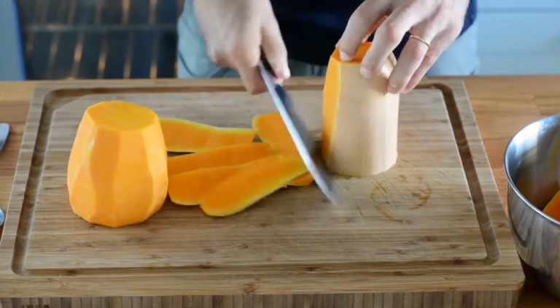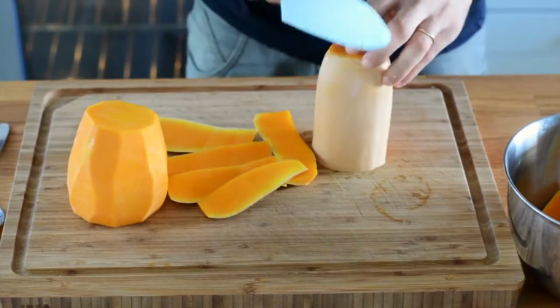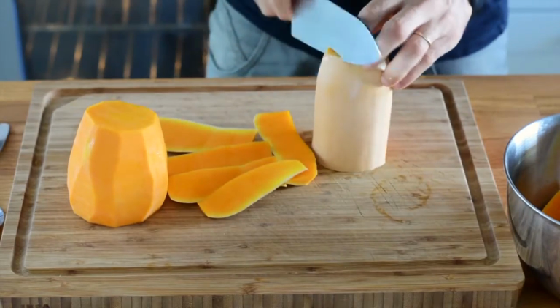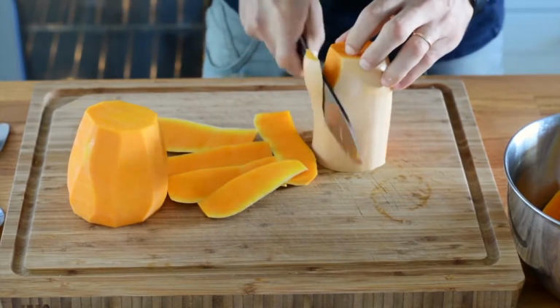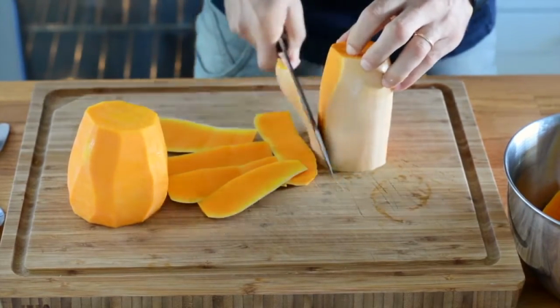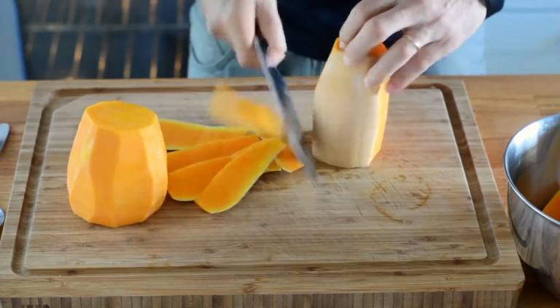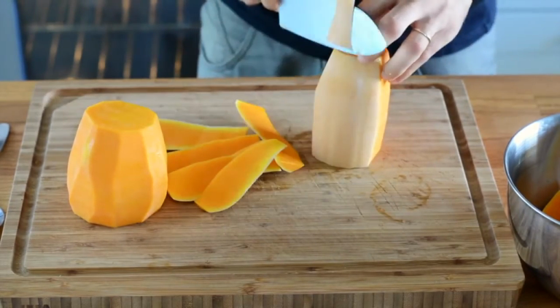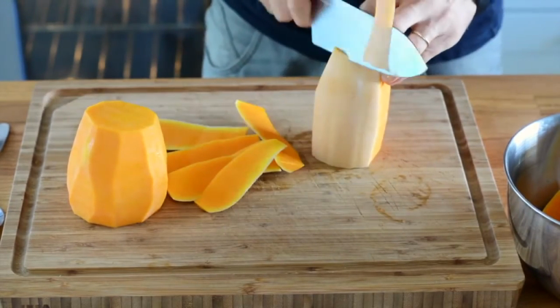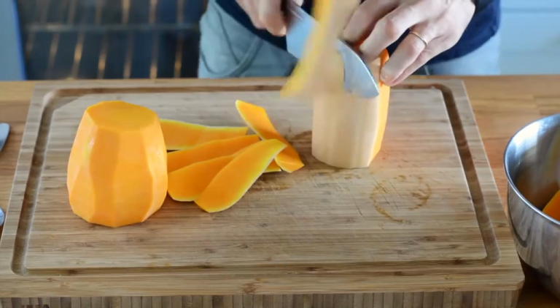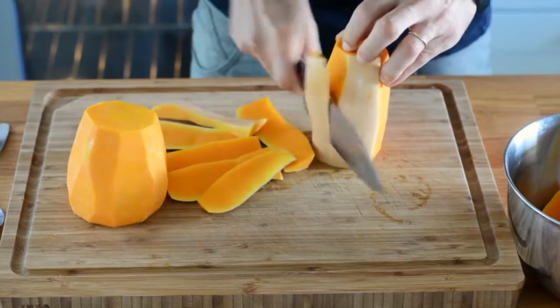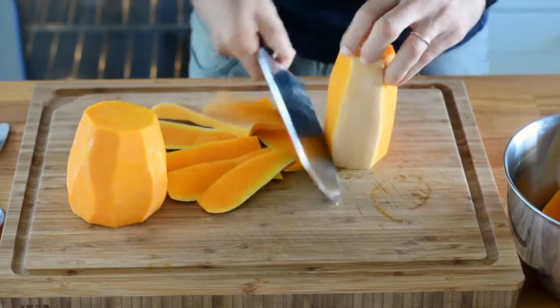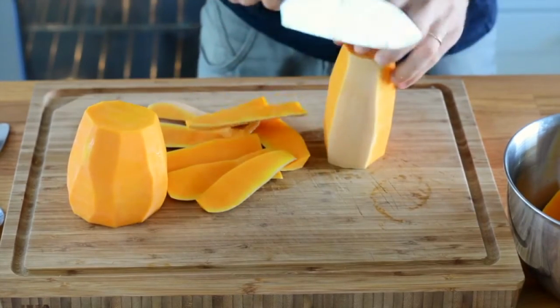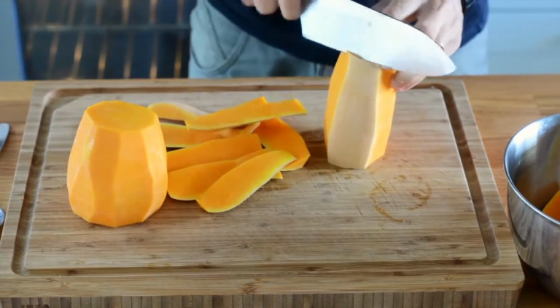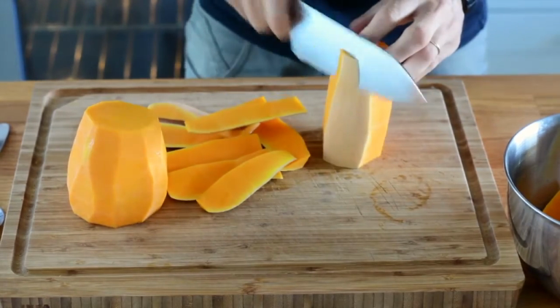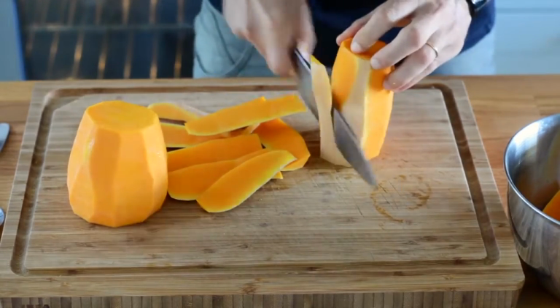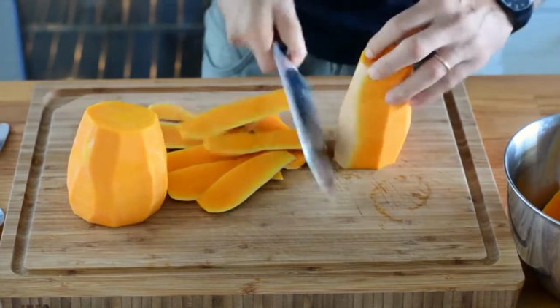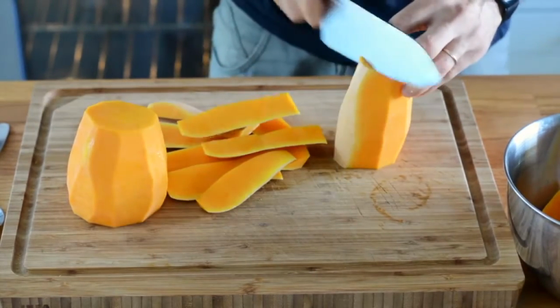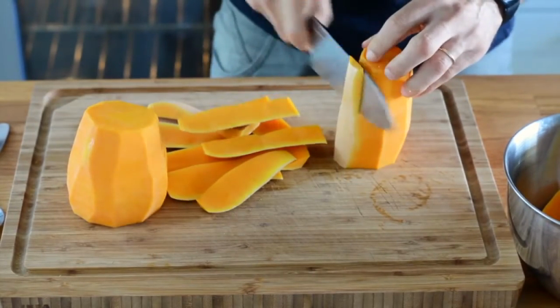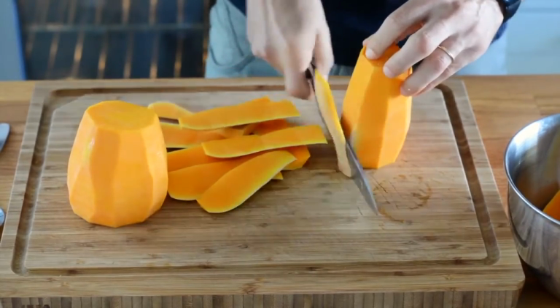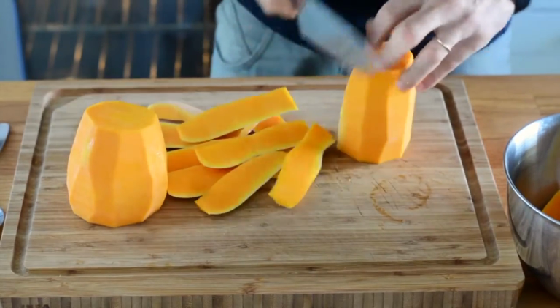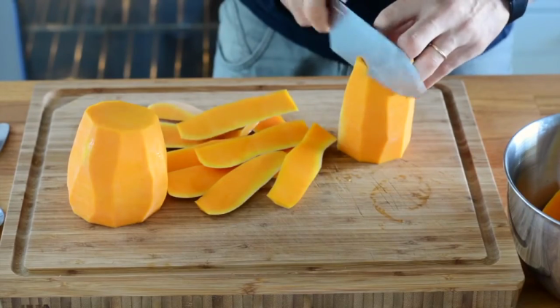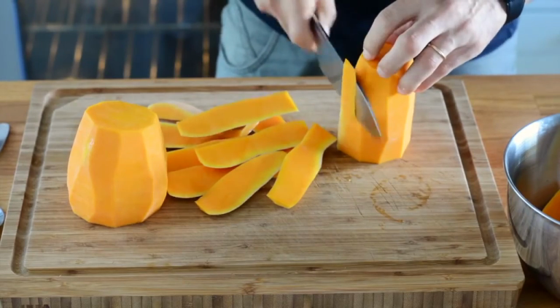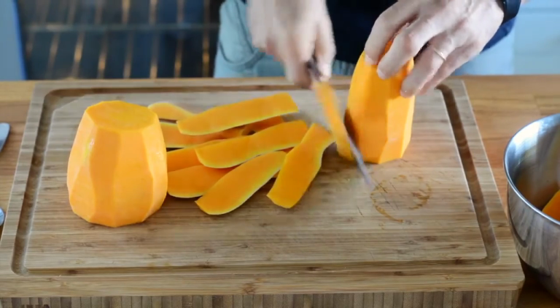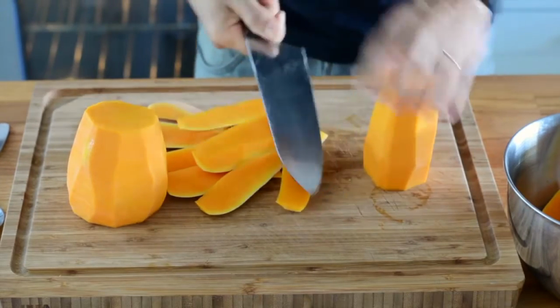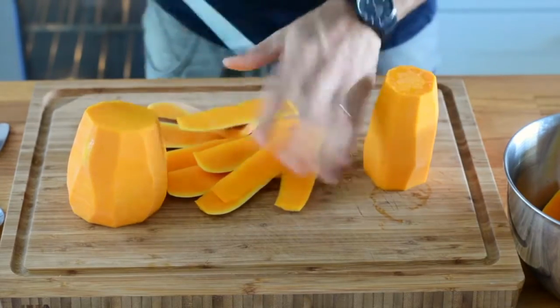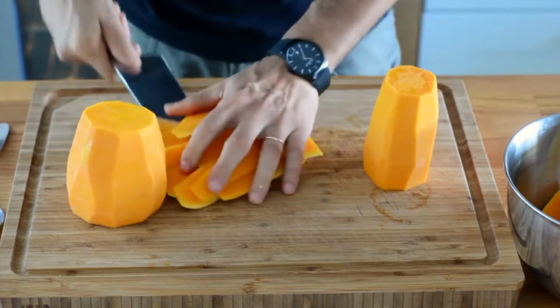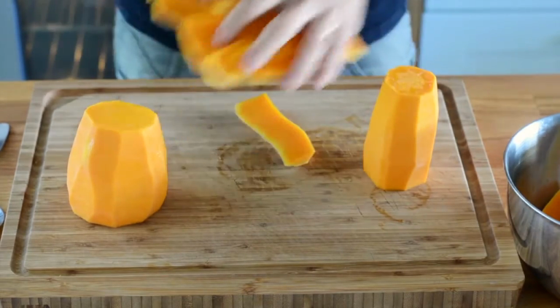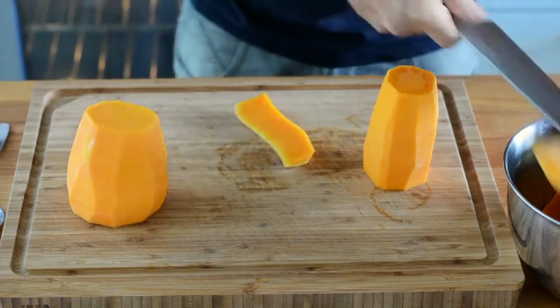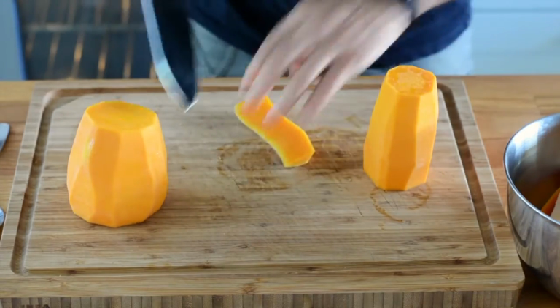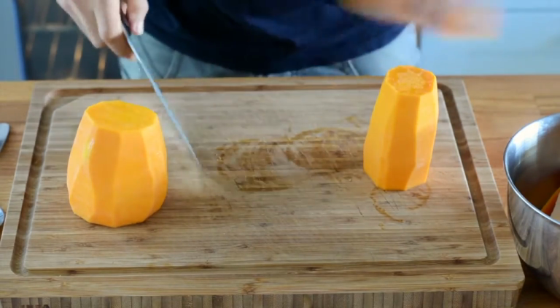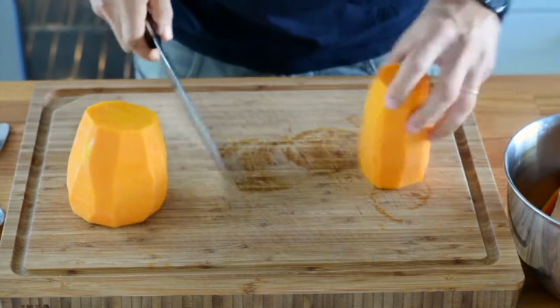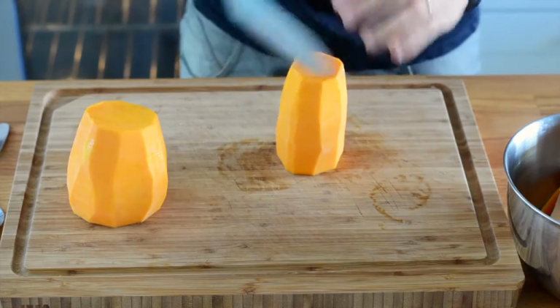We're done with the larger piece, which by the way contains the seeds — I'll talk about that in a second. Next, I start cutting each piece lengthwise, and my goal is to dice the butternut squash.